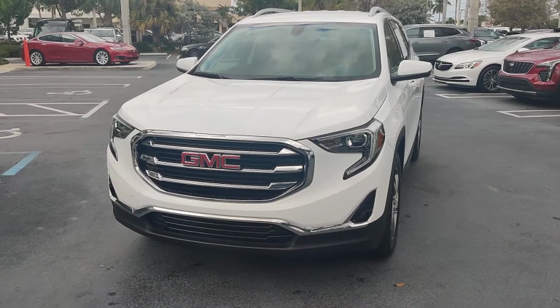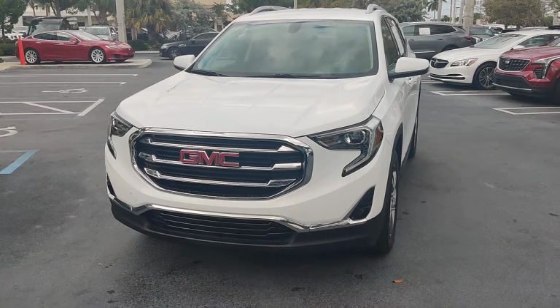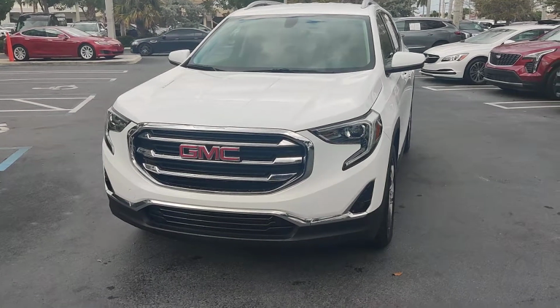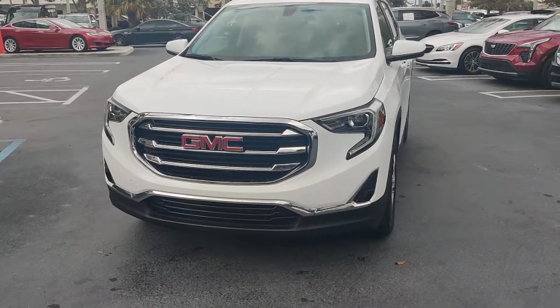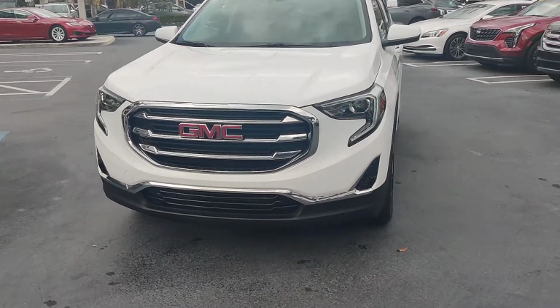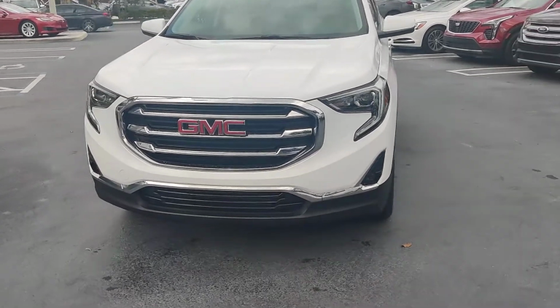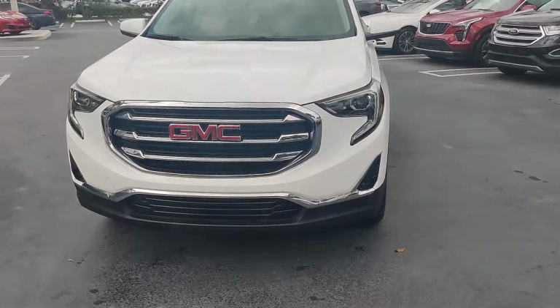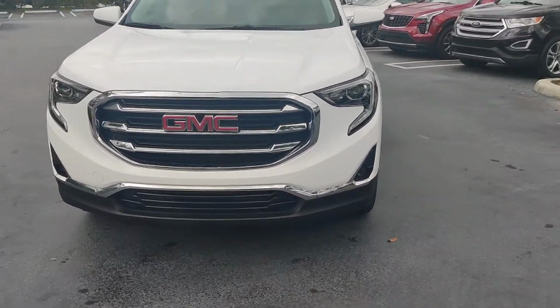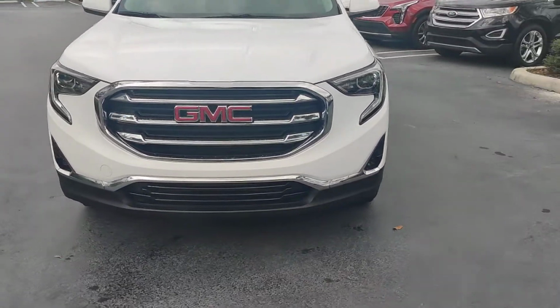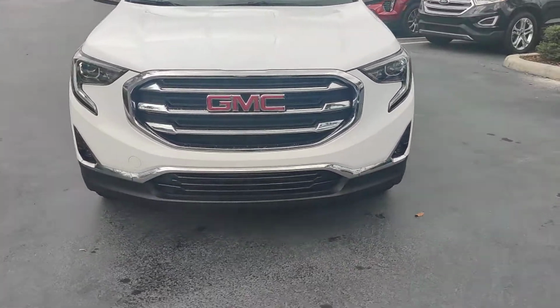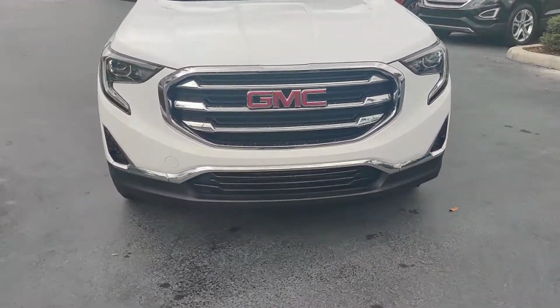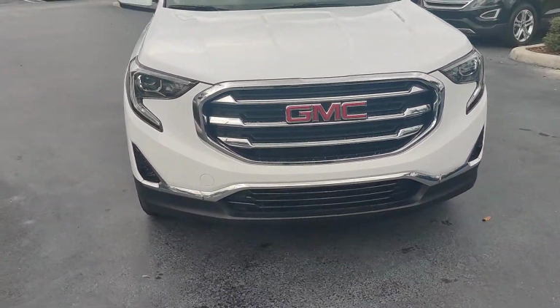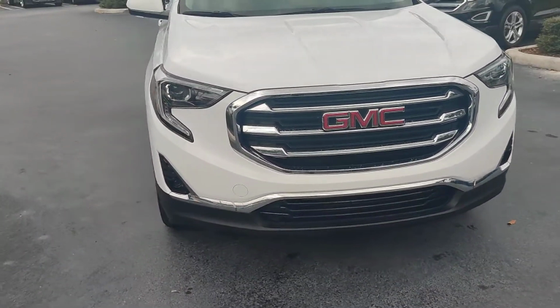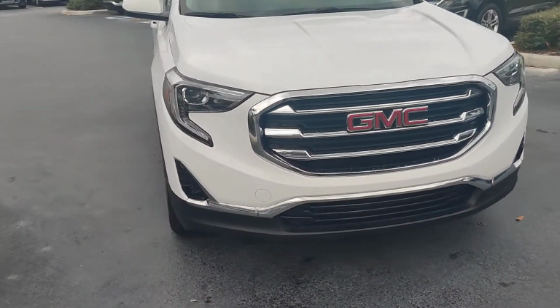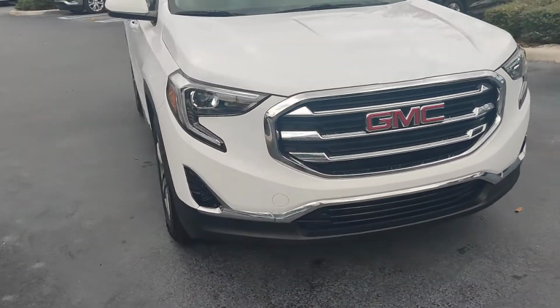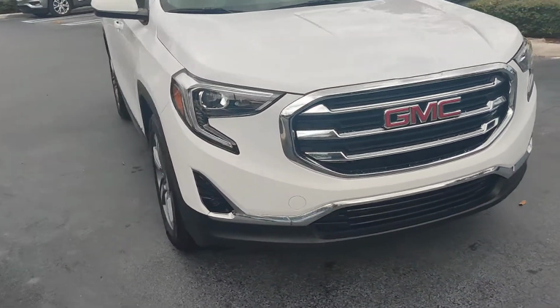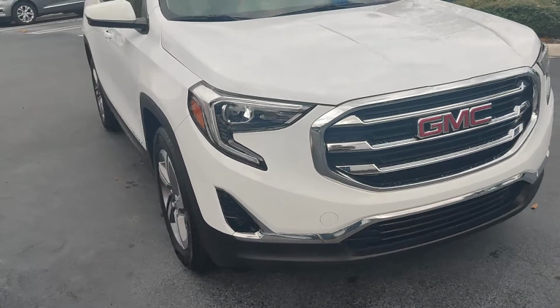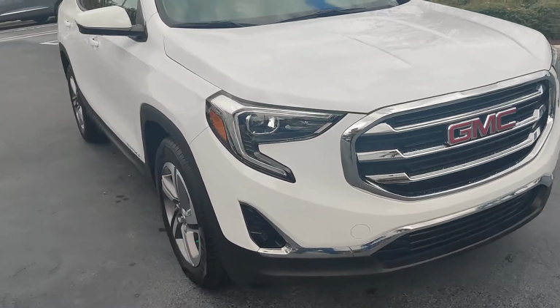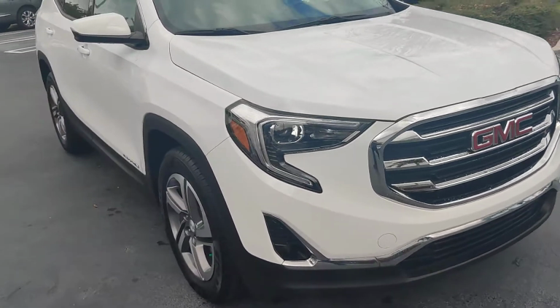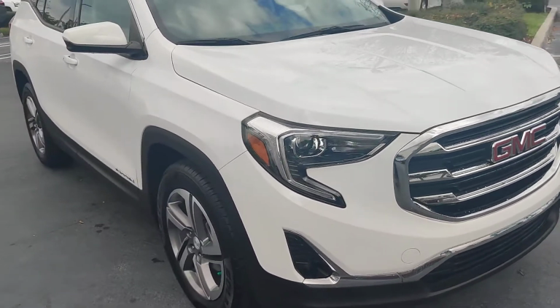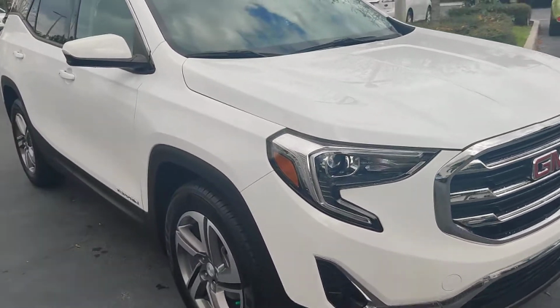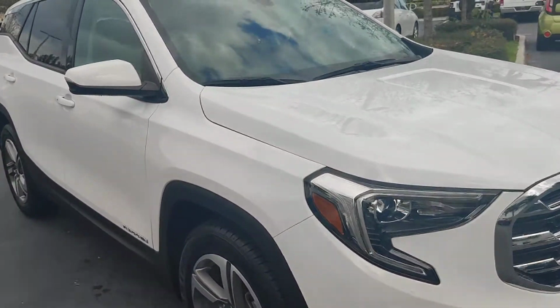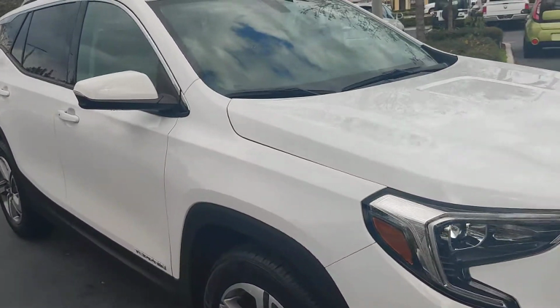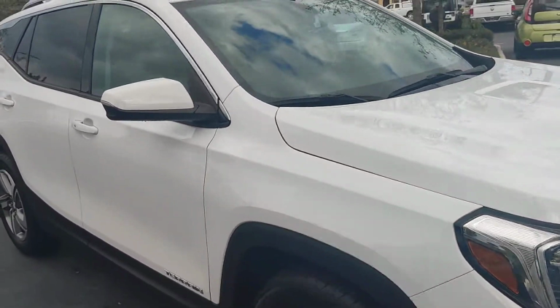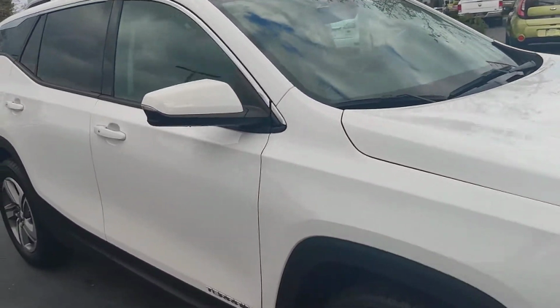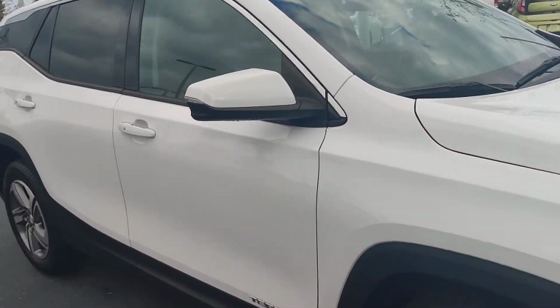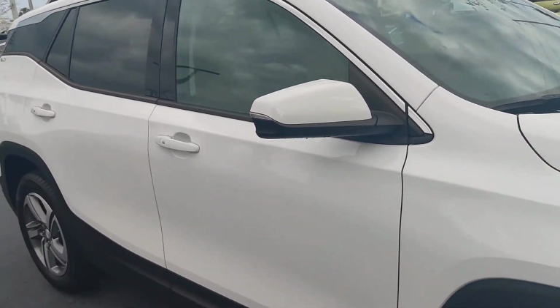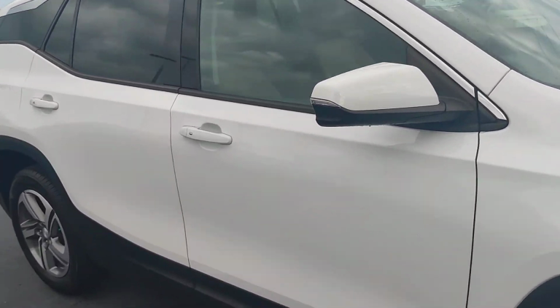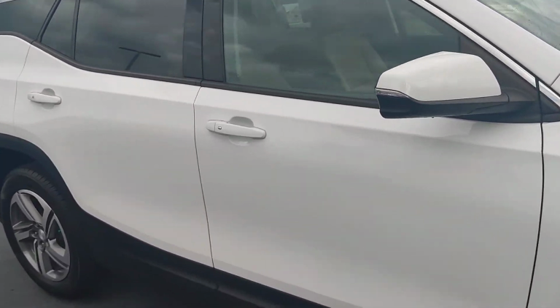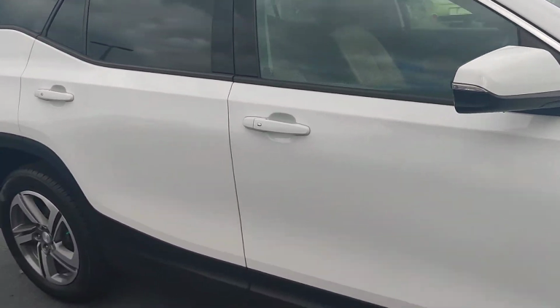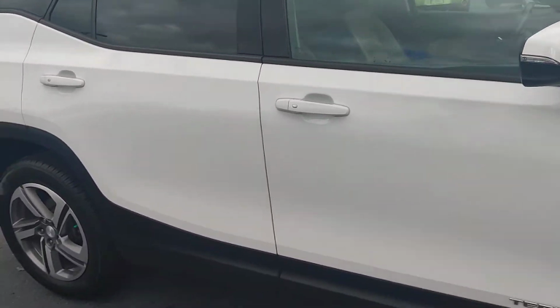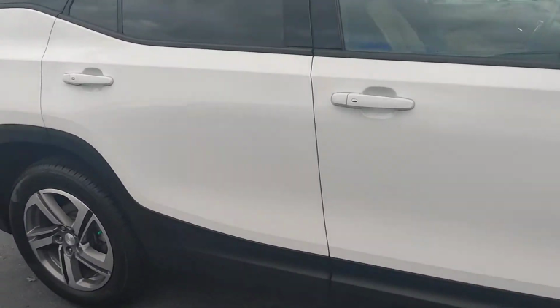Hello there, this is Junior at DirectView GMC. Just wanted to show you a quick walk-around video. This is the GMC Terrain SLT.